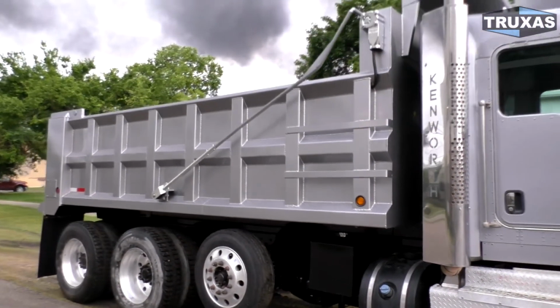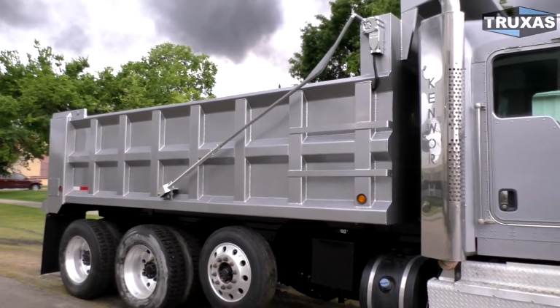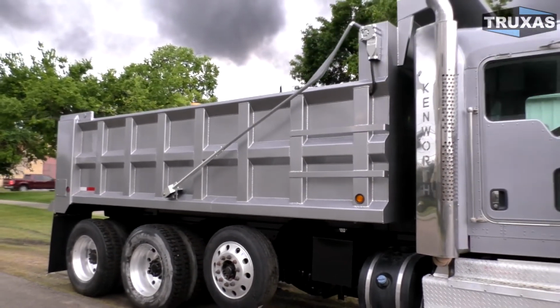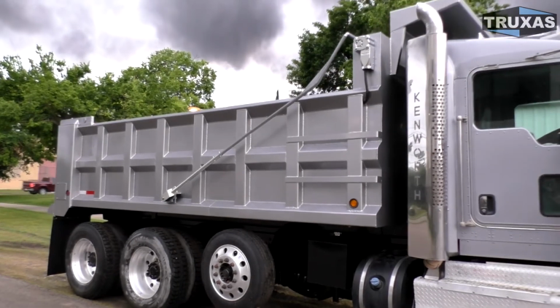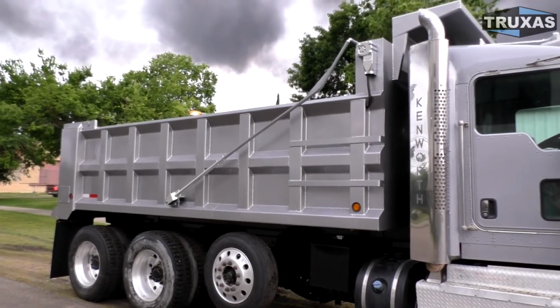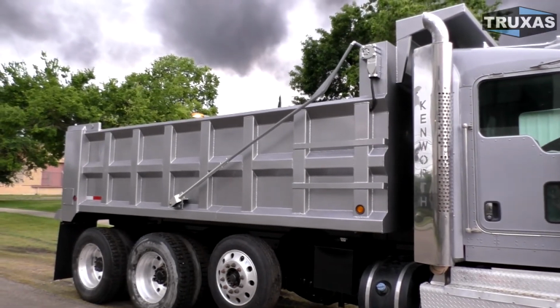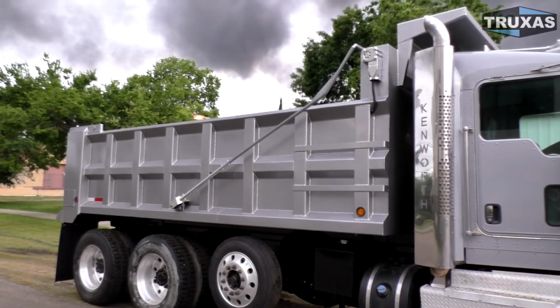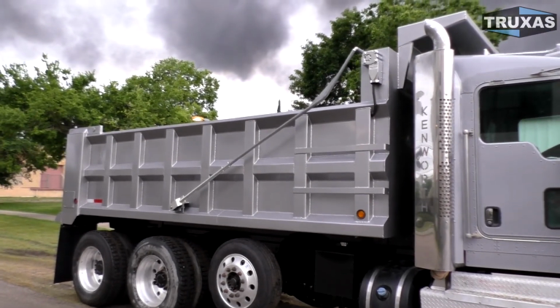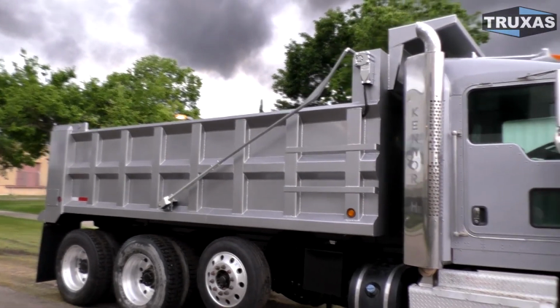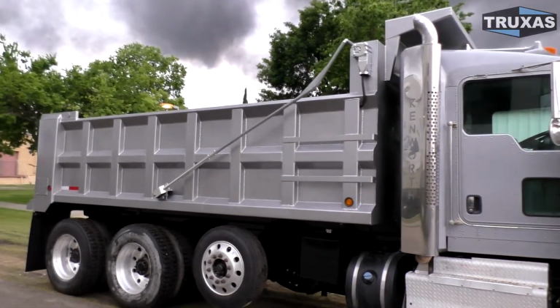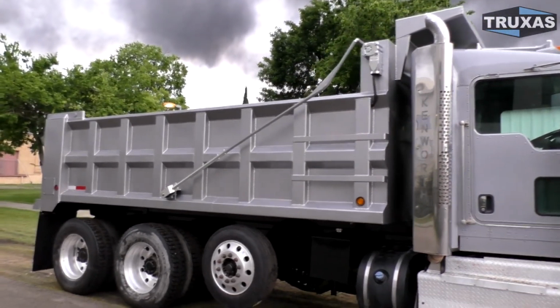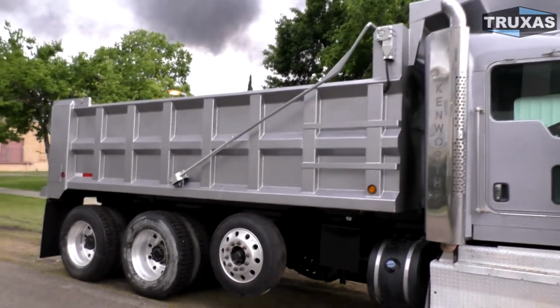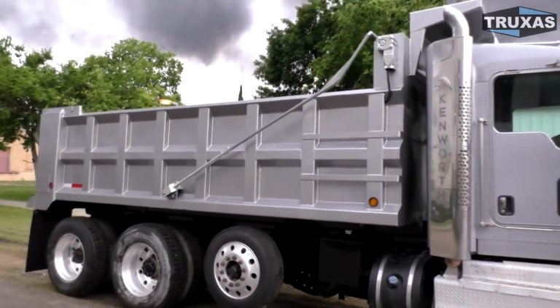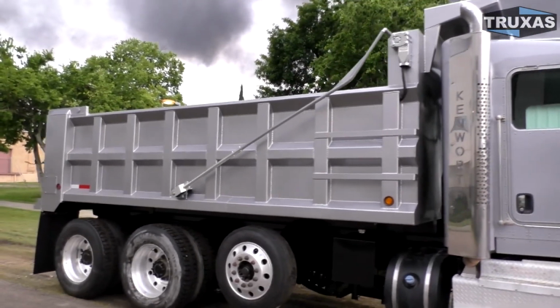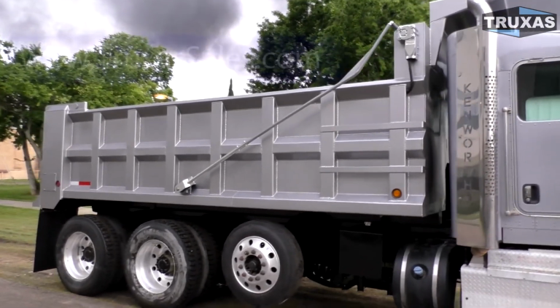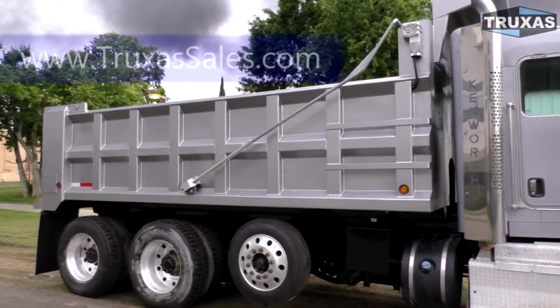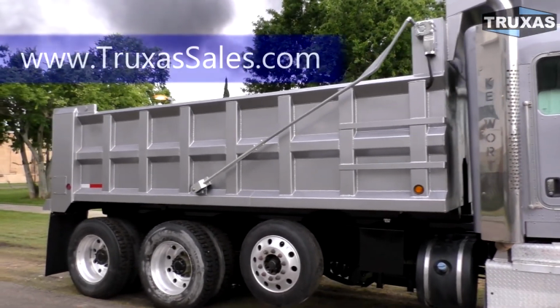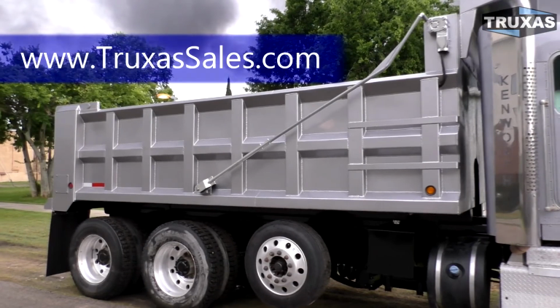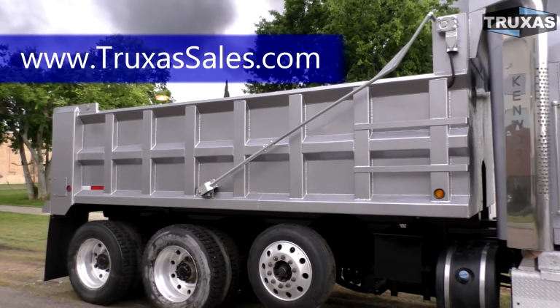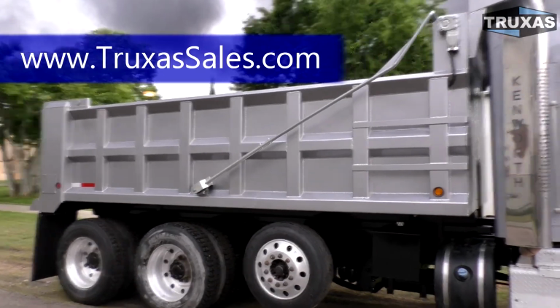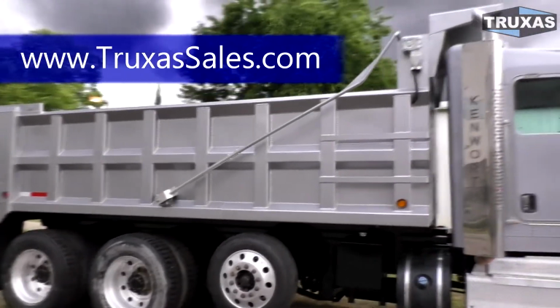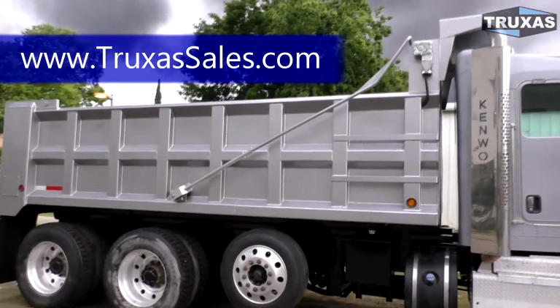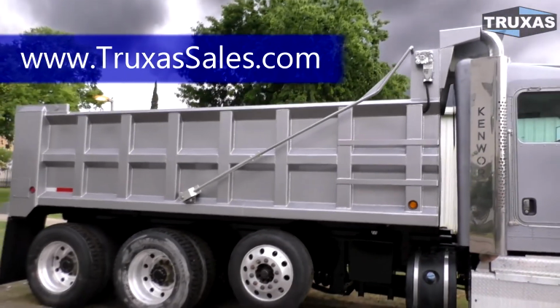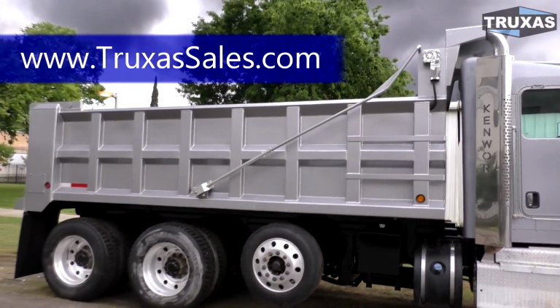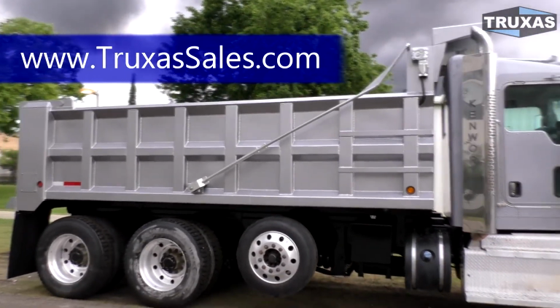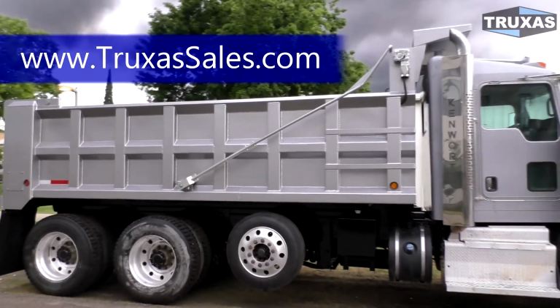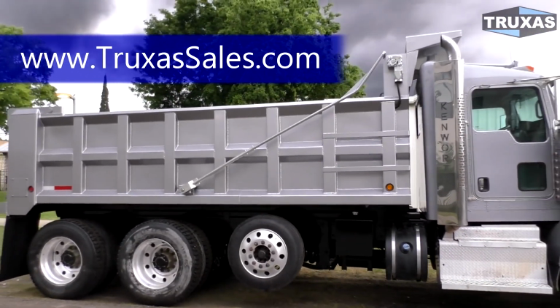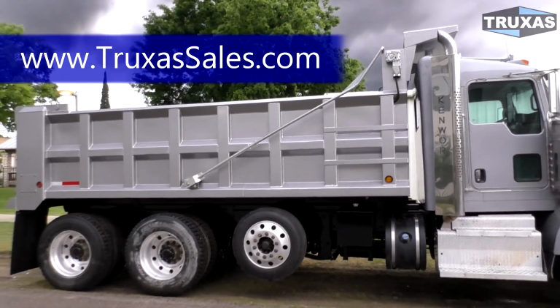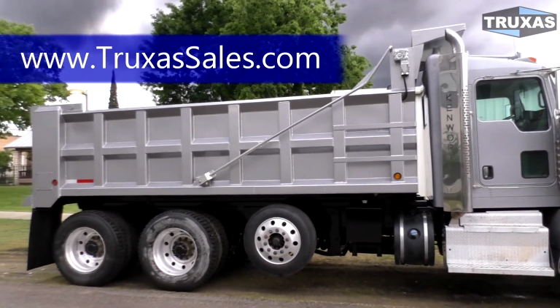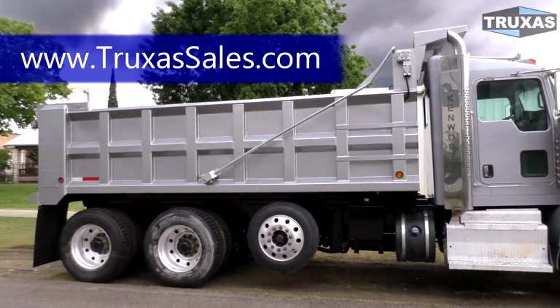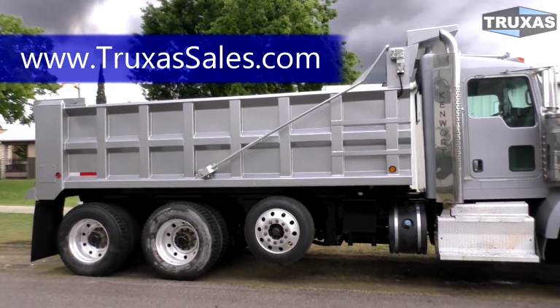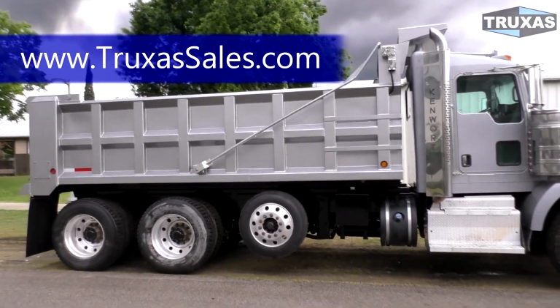There's a lot of extra light options available for this, and different cab guard options. You can visit our website at www.truxasales.com for more information on those options or give us a call. This is Shea, thank you for viewing.